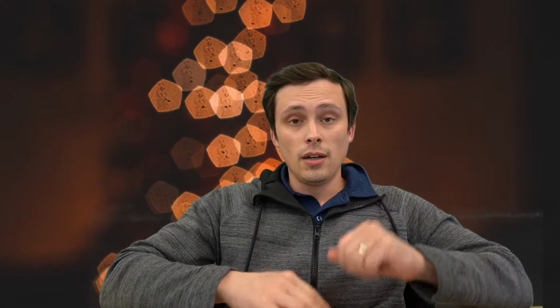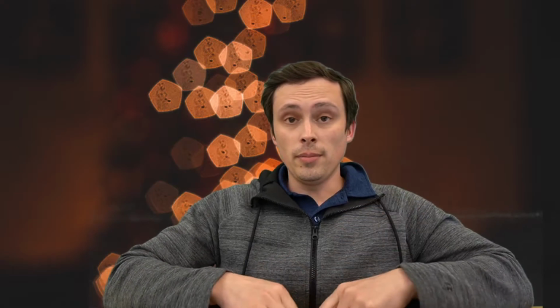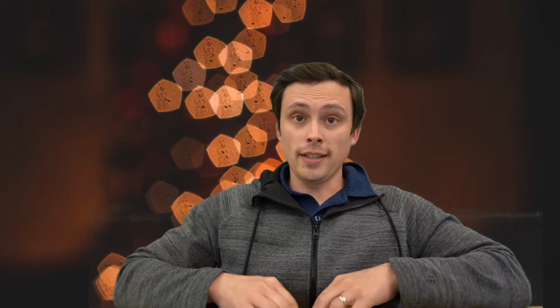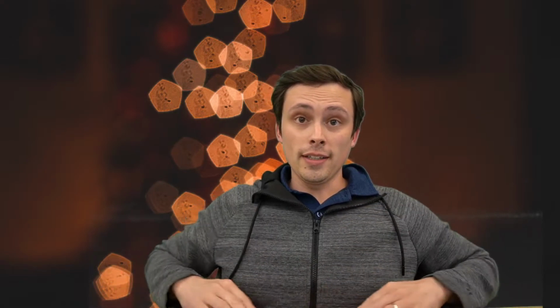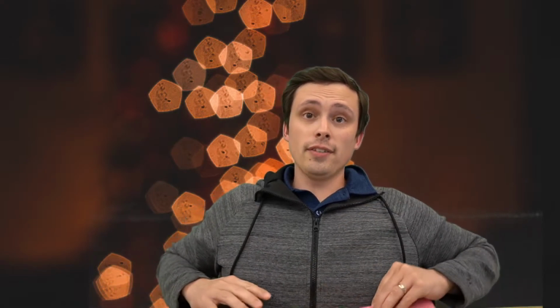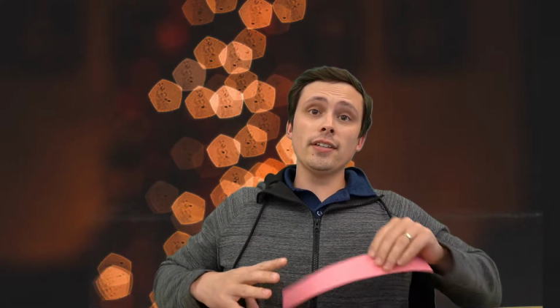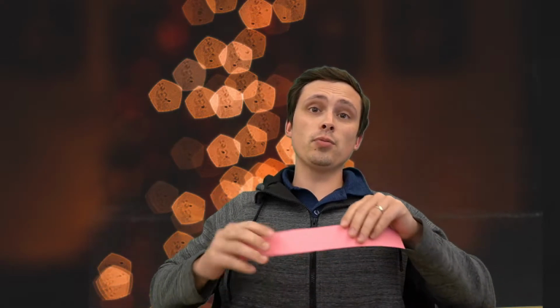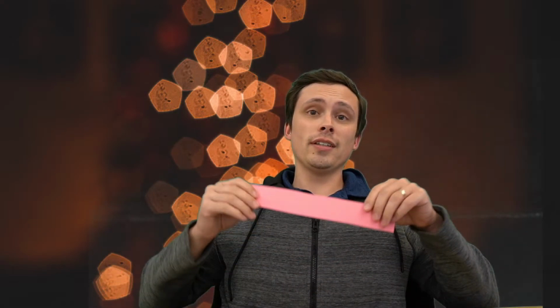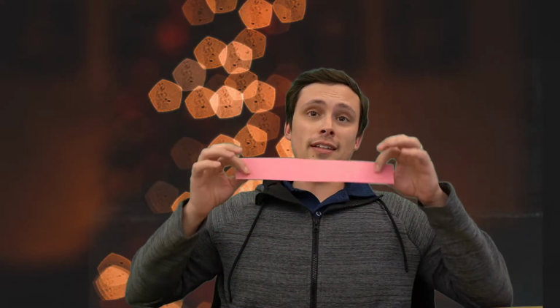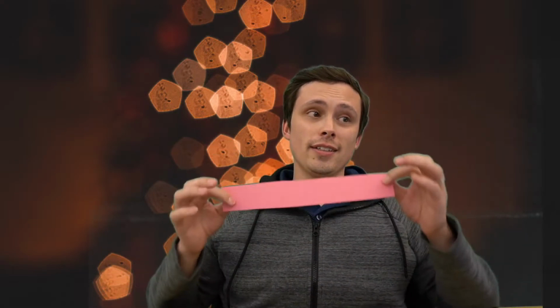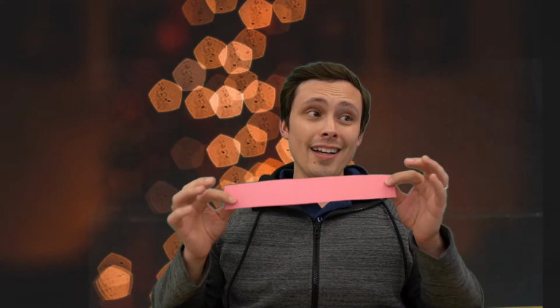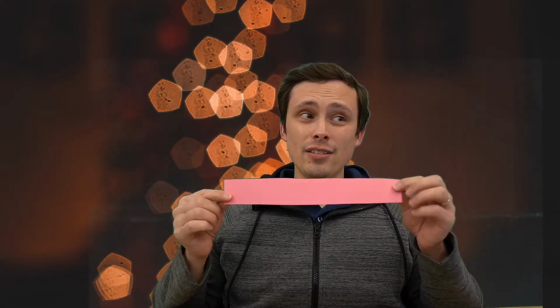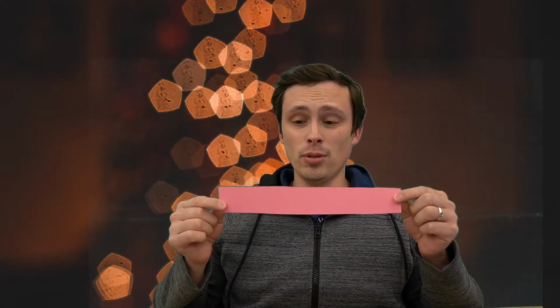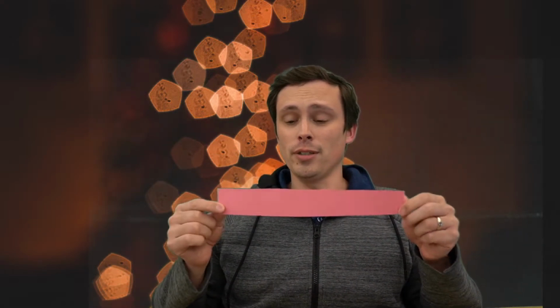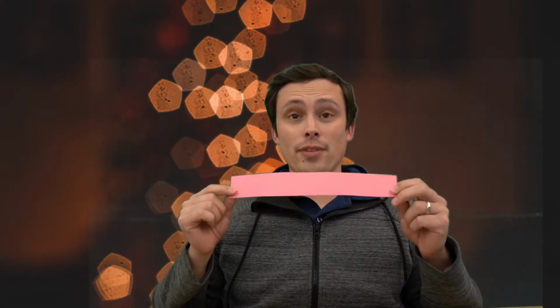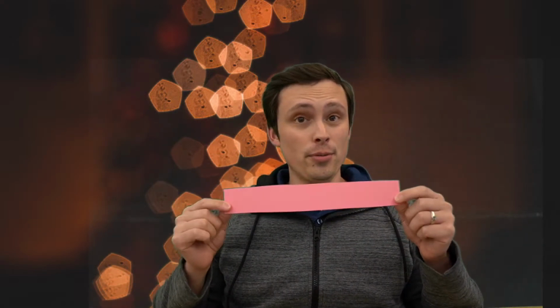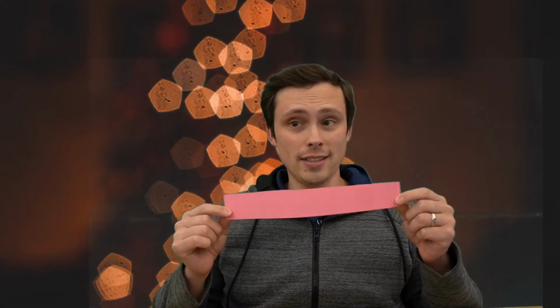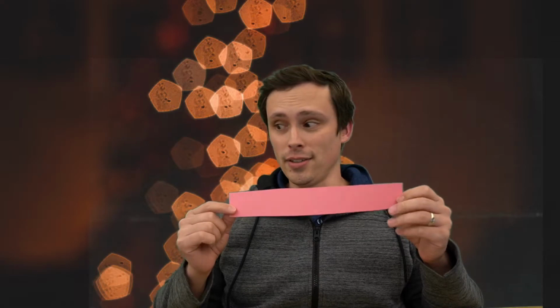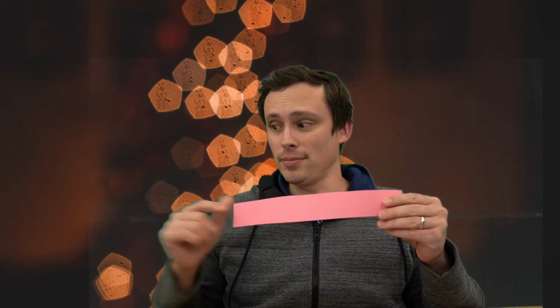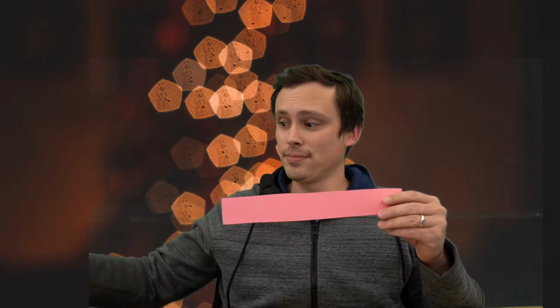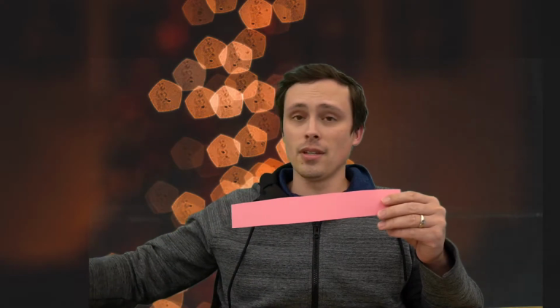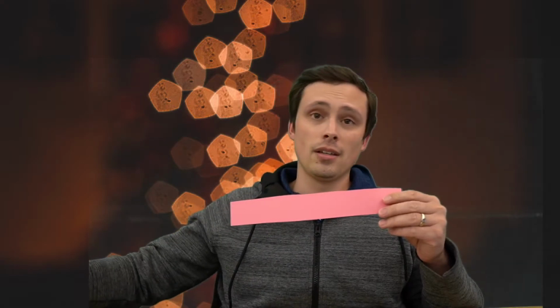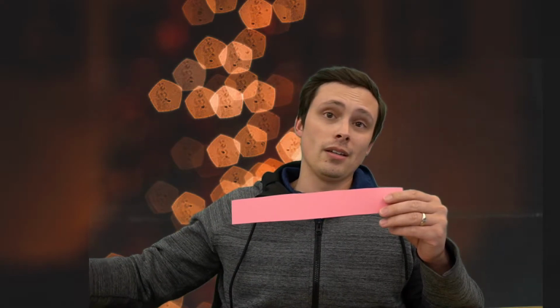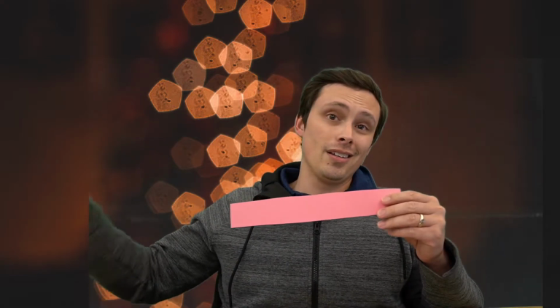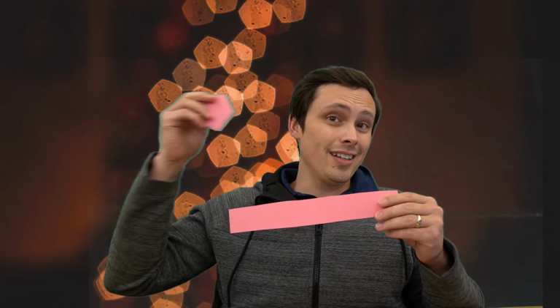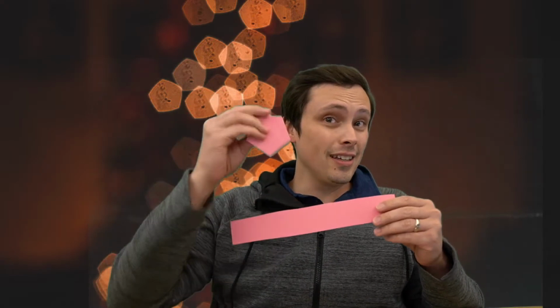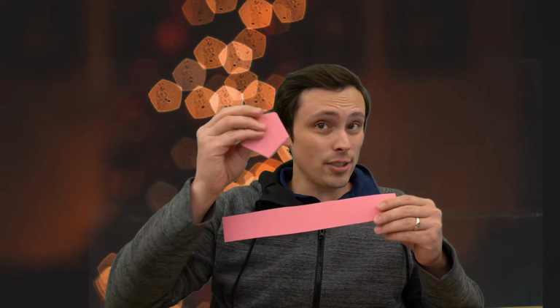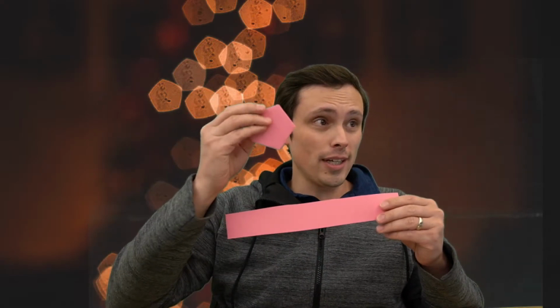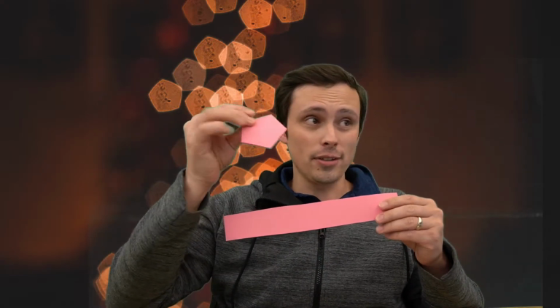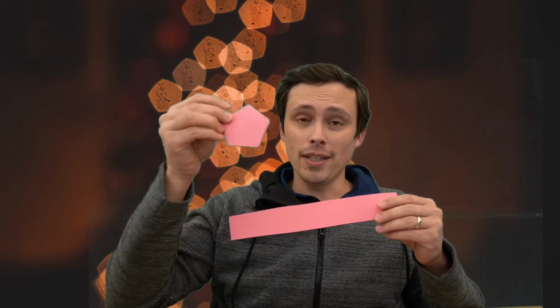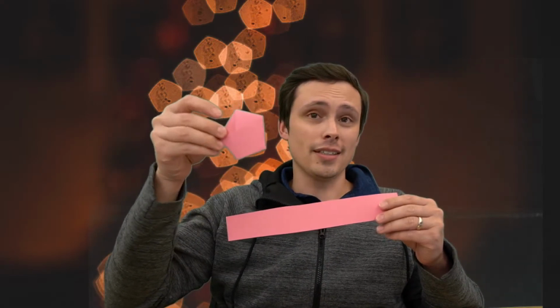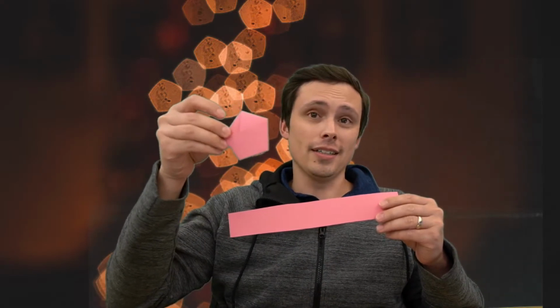If there is one thing that I love more than a rectangle, it's a regular pentagon.